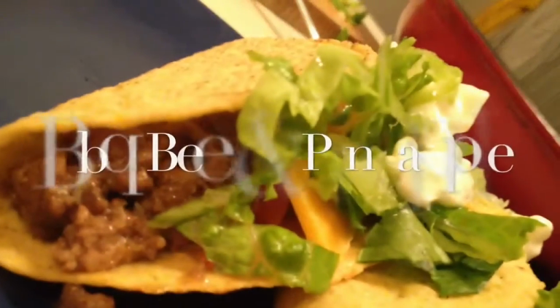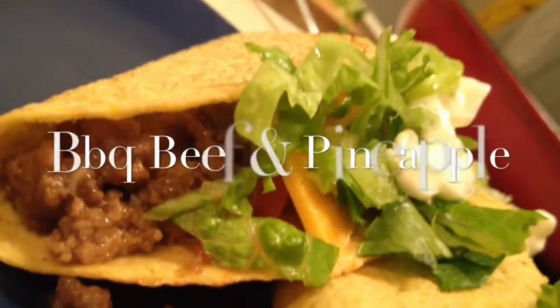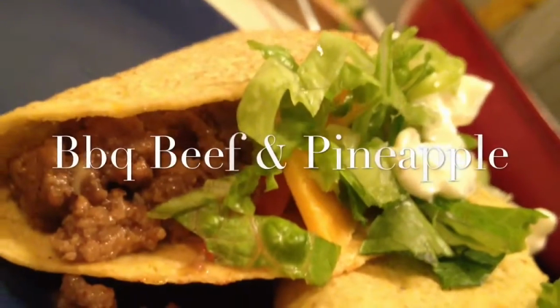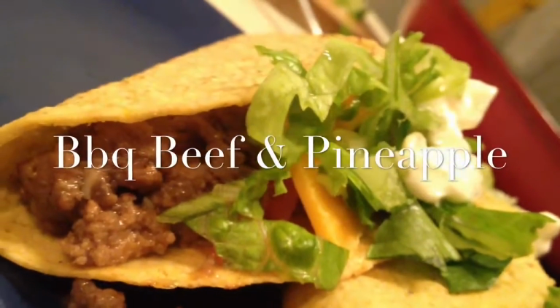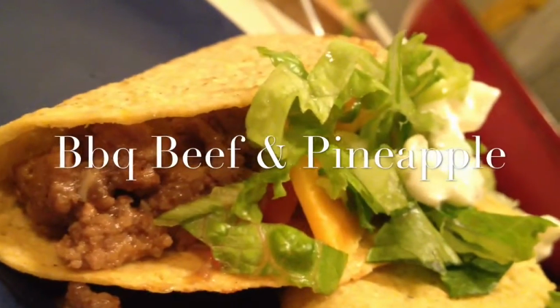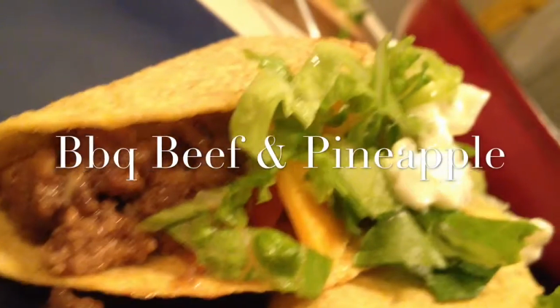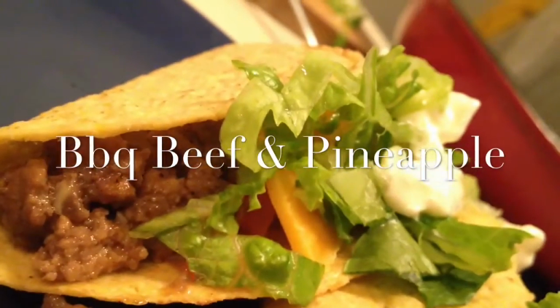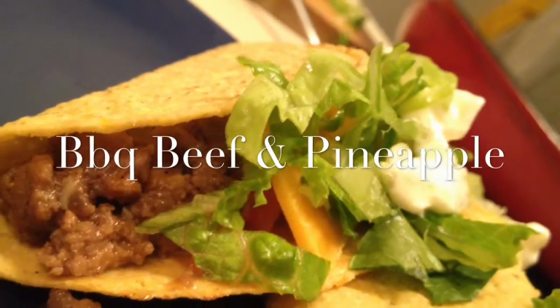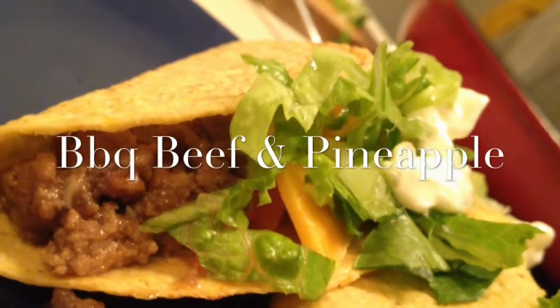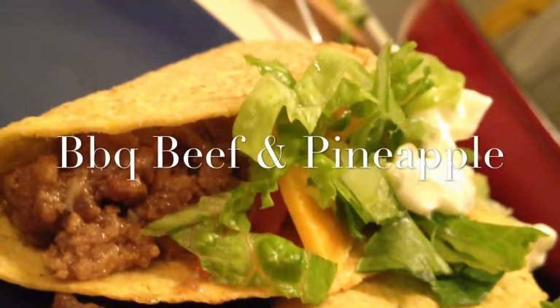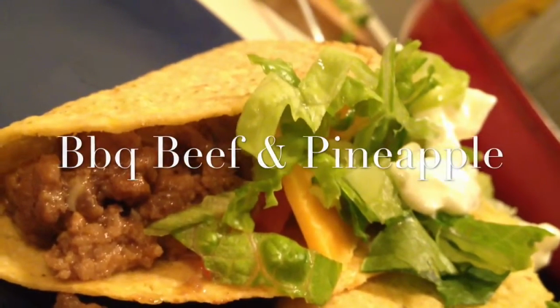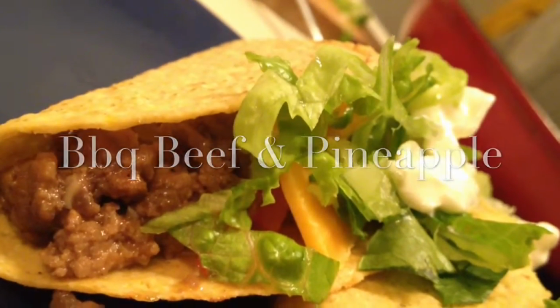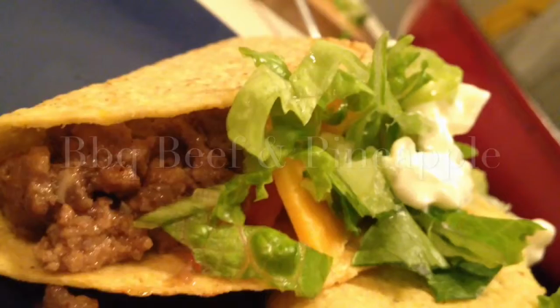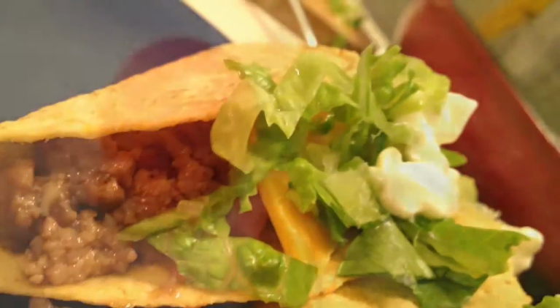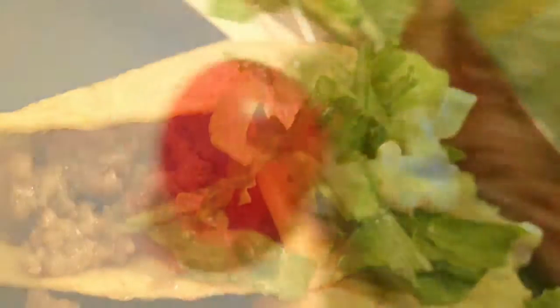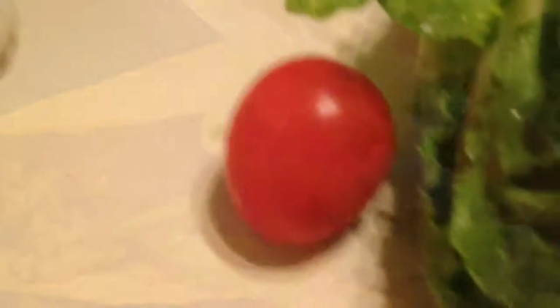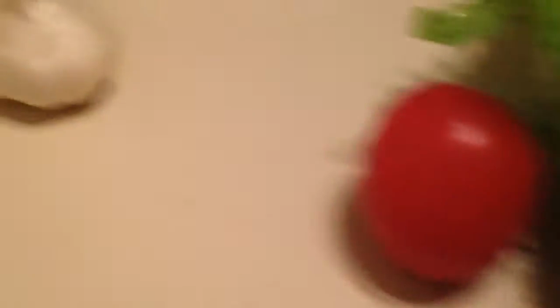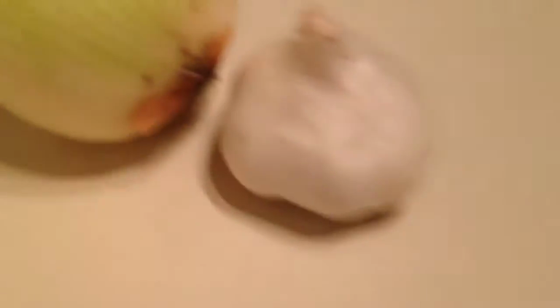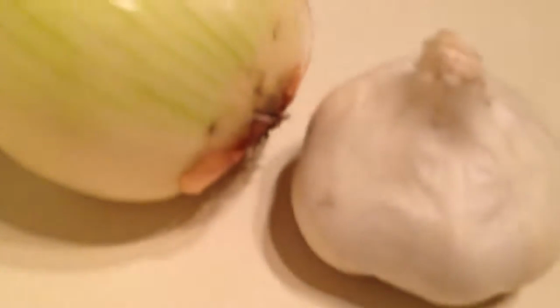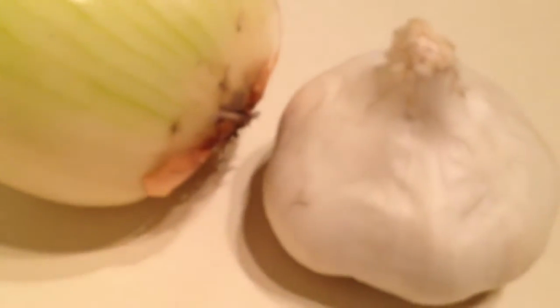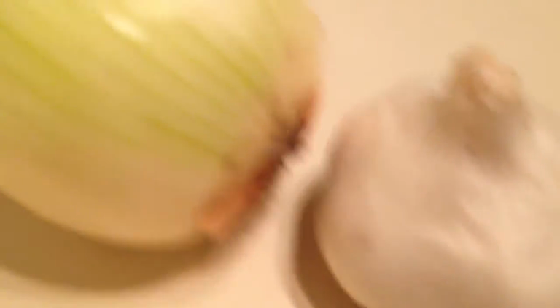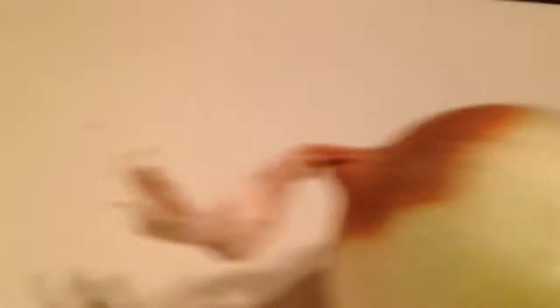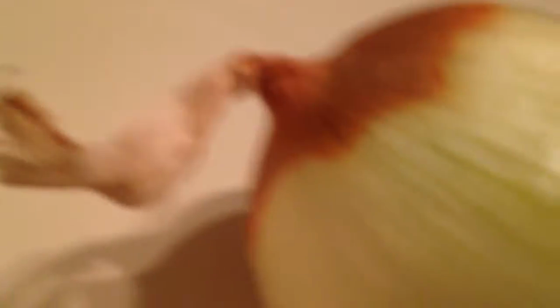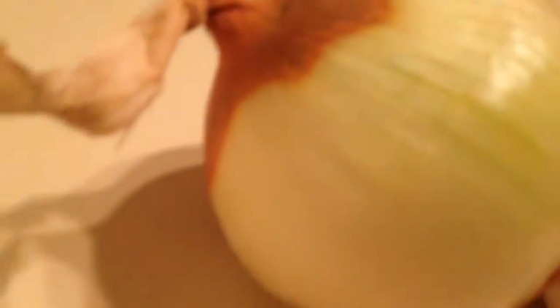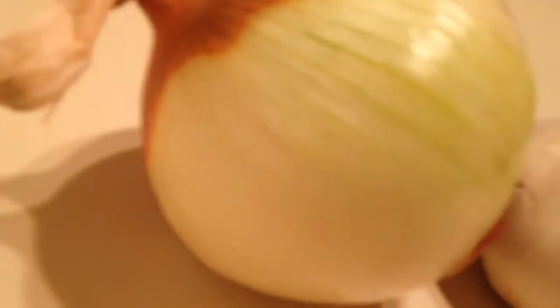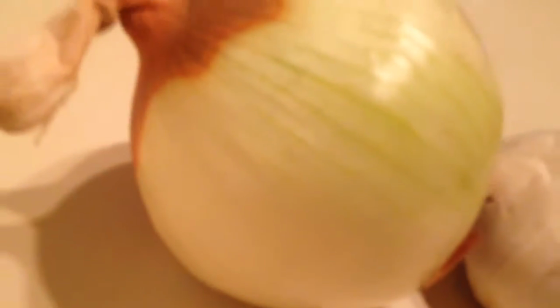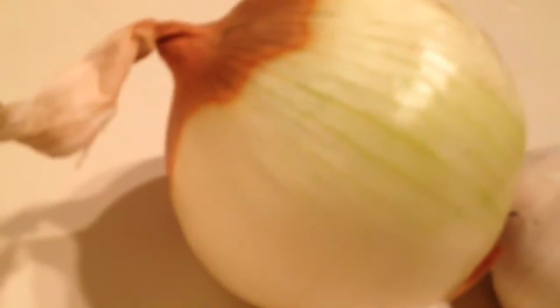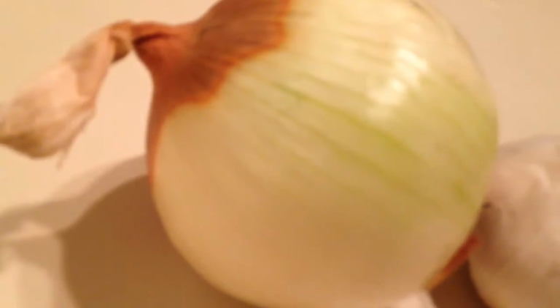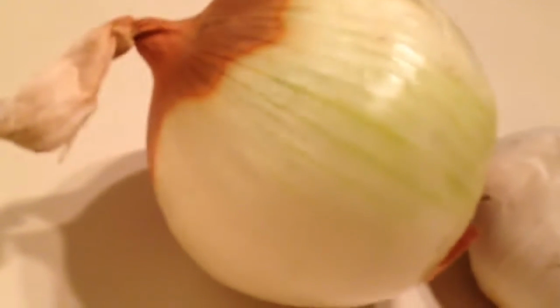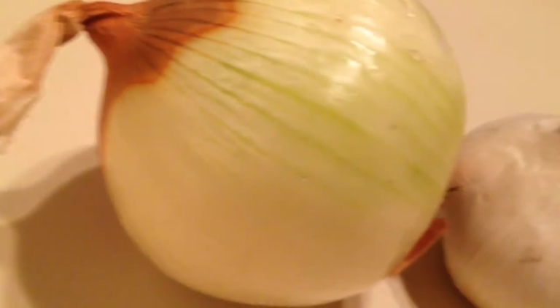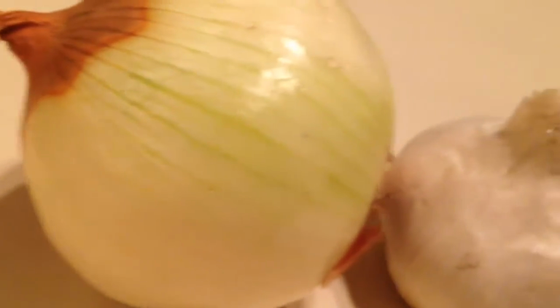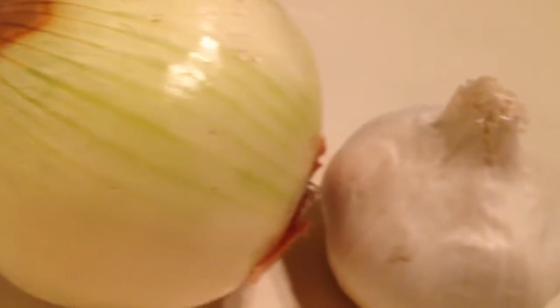Today we're going to make some gold medal tacos for our world junior champions. Our star vegetables of this lineup are going to be lettuce, tomato, we got onion, and some garlic.